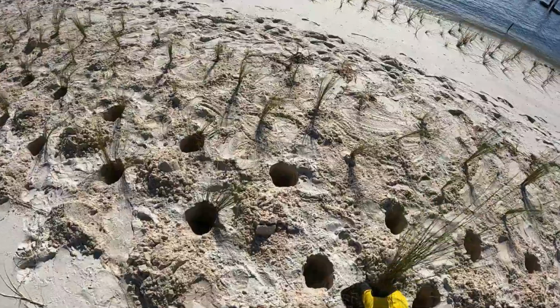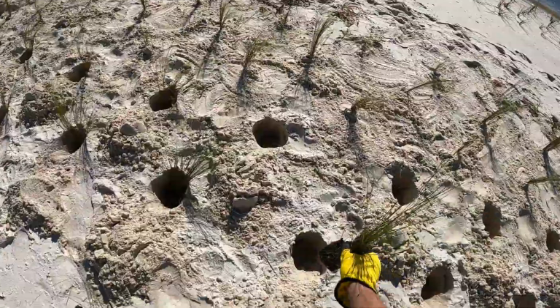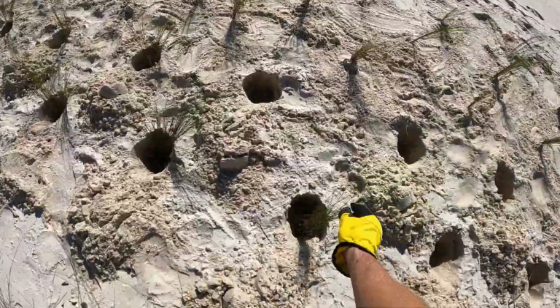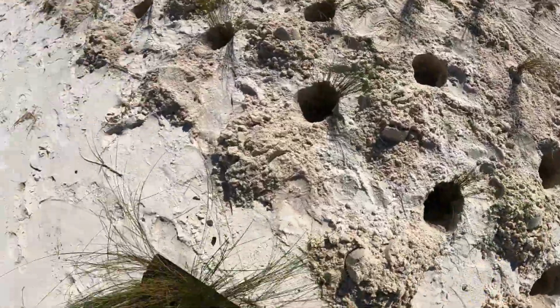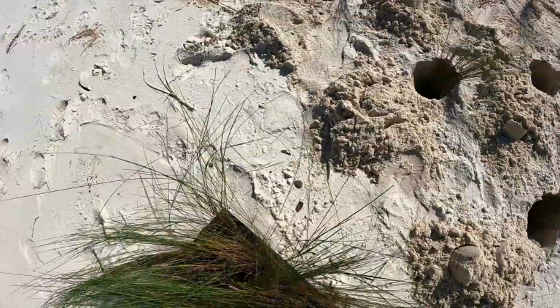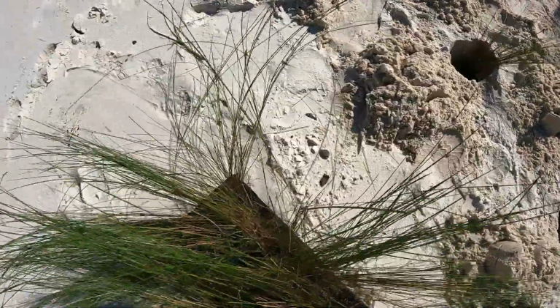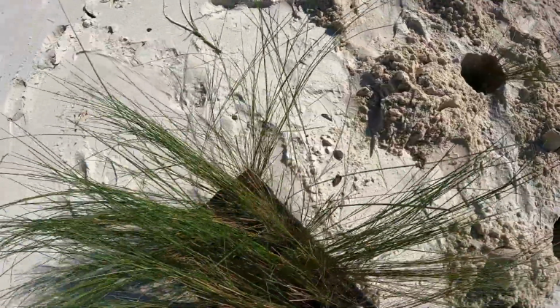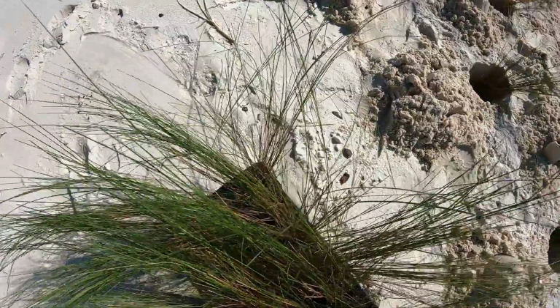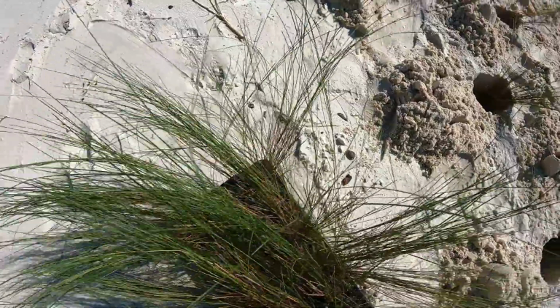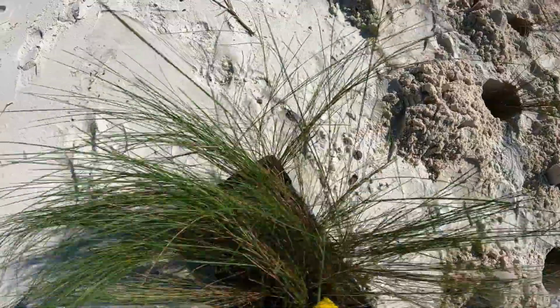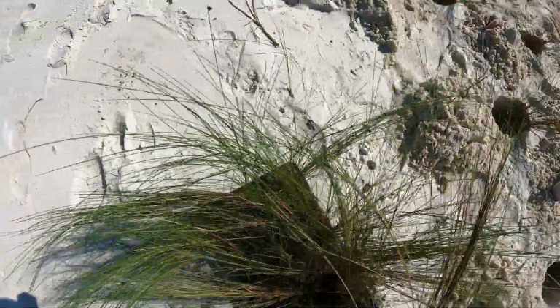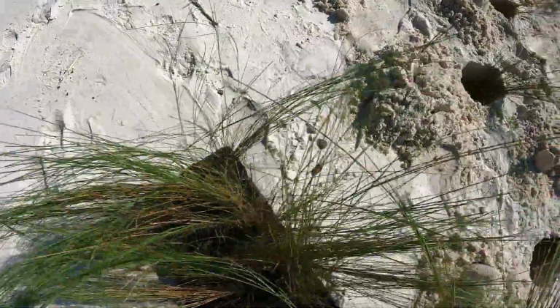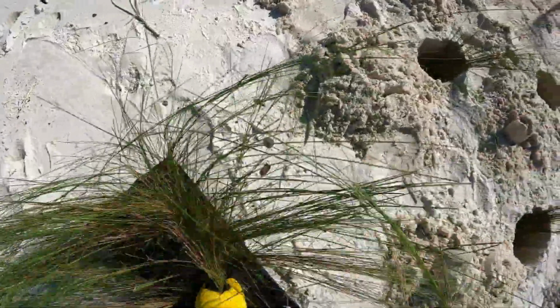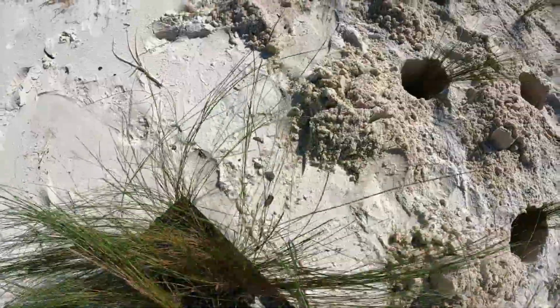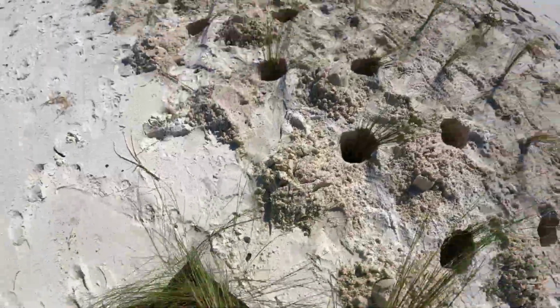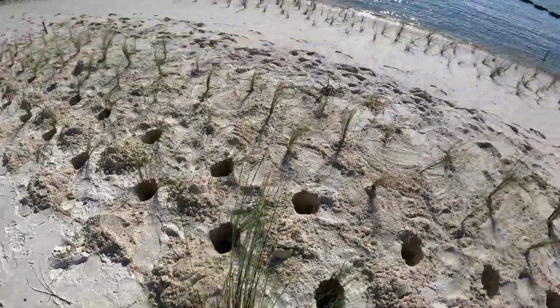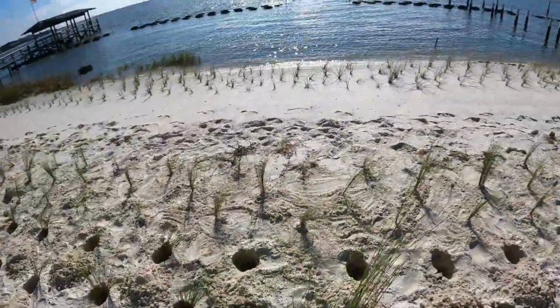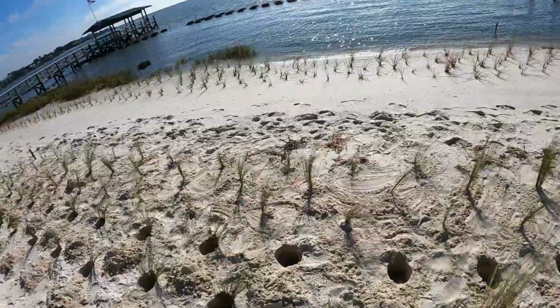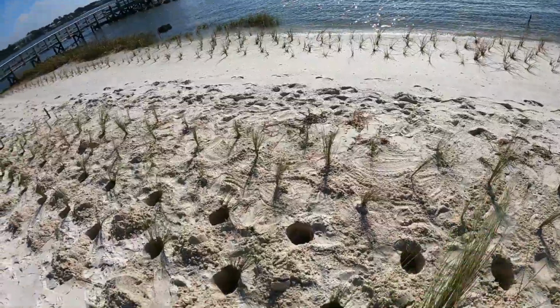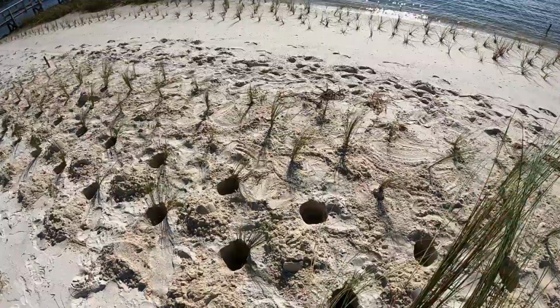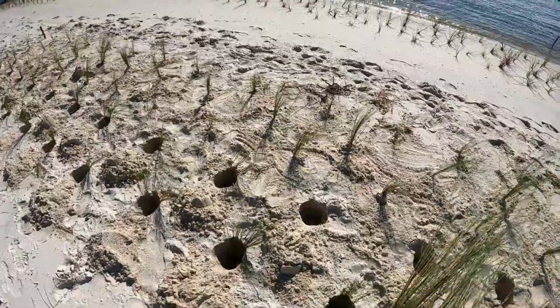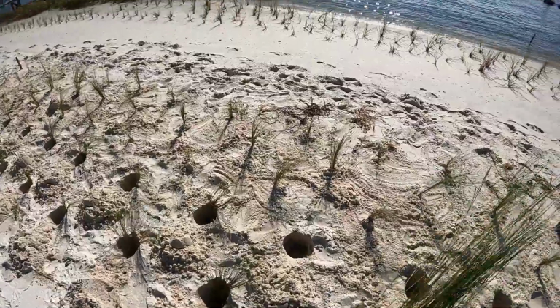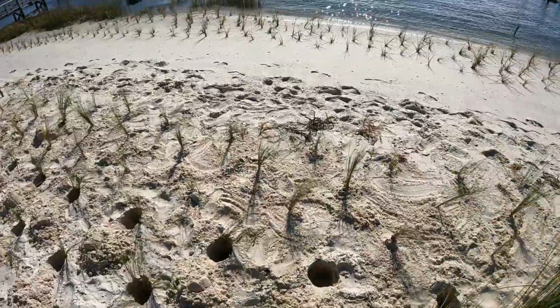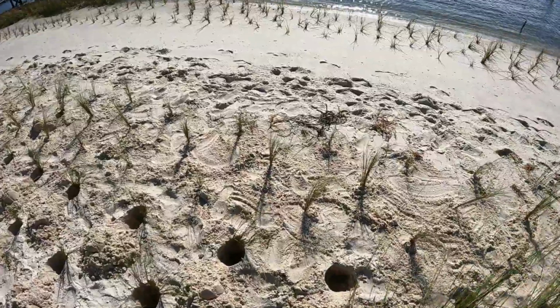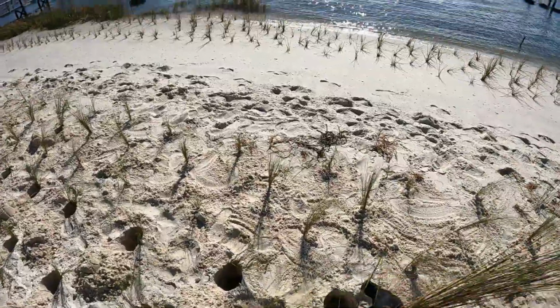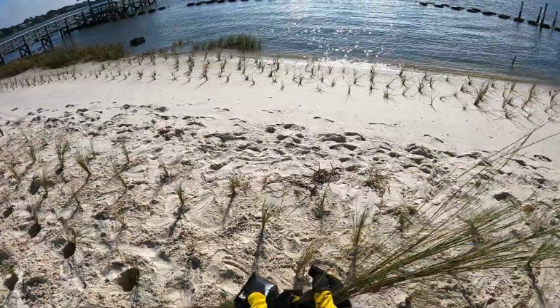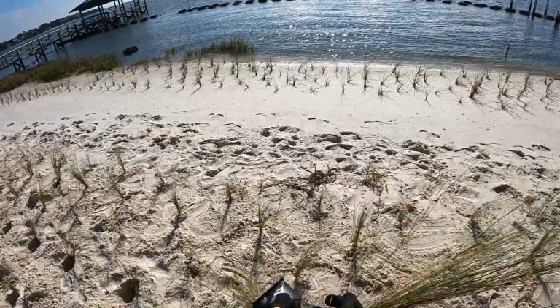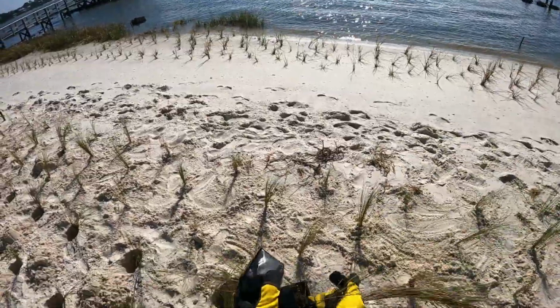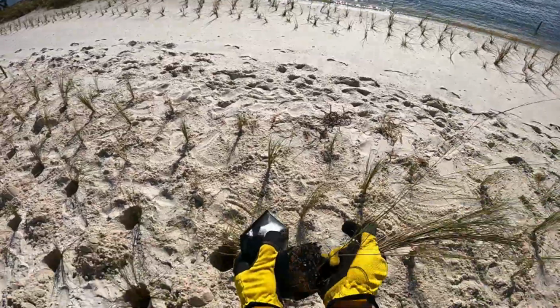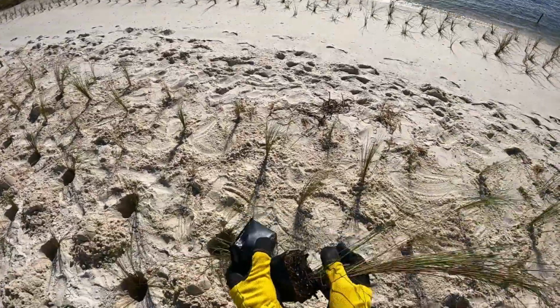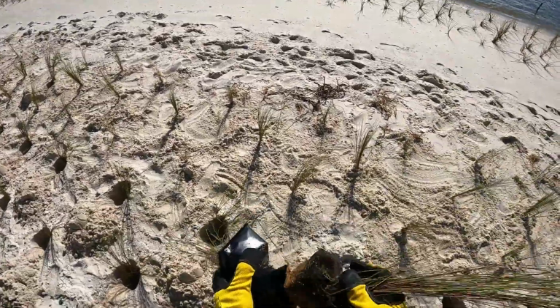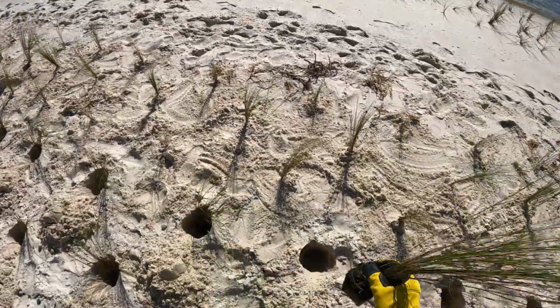The general concept behind the Living Shorelines project is to use softer natural alternatives, like these plants that we're planting, to help reduce erosion and improve habitats for fish, shellfish and wading birds.